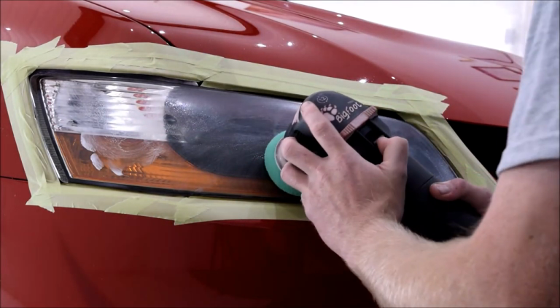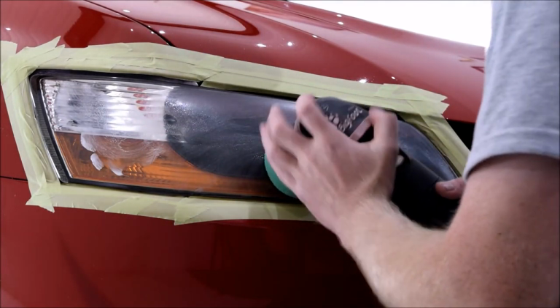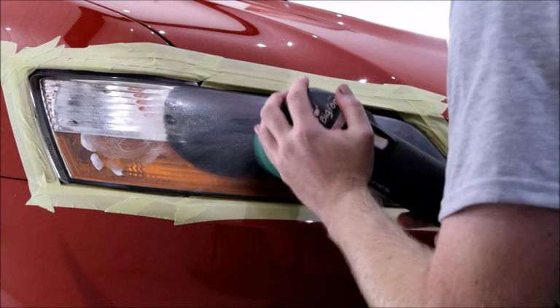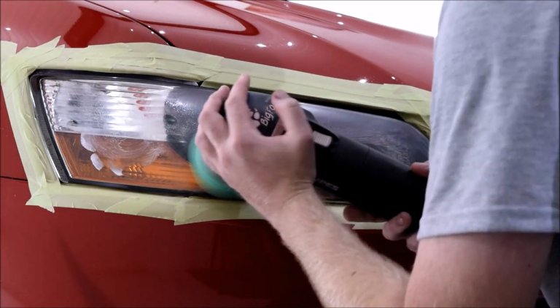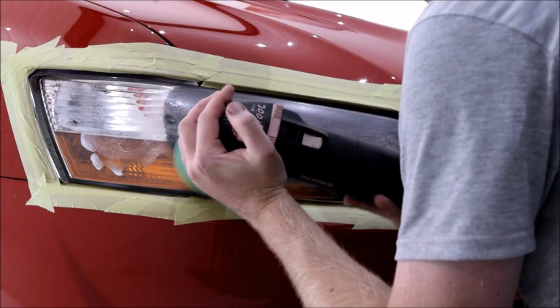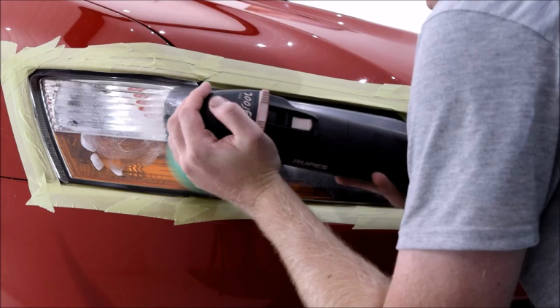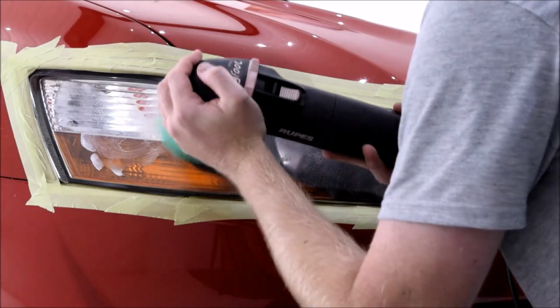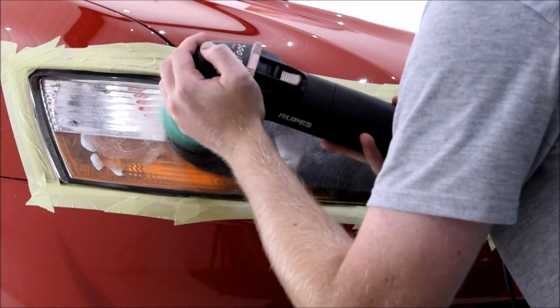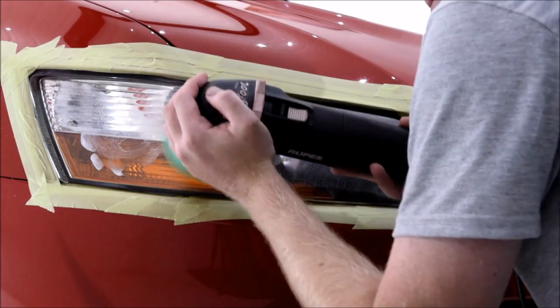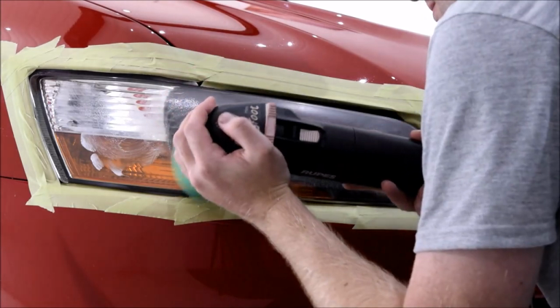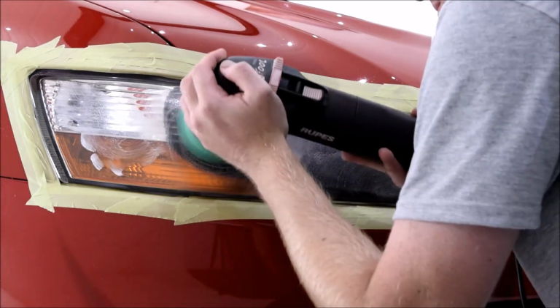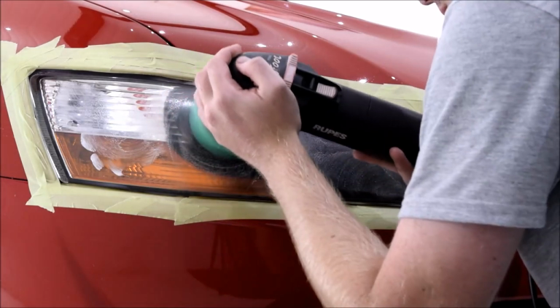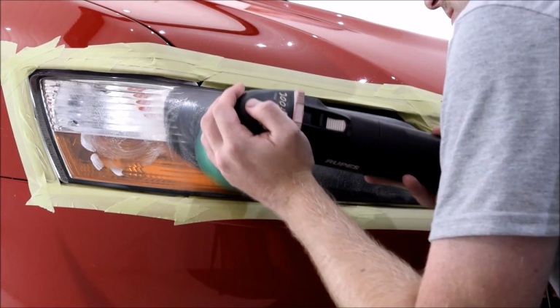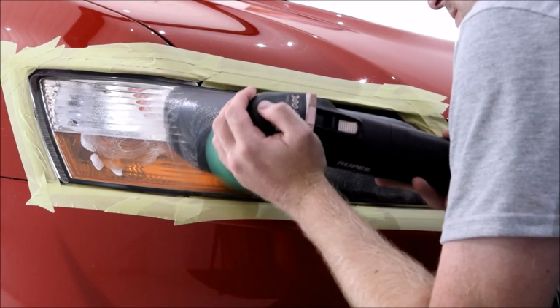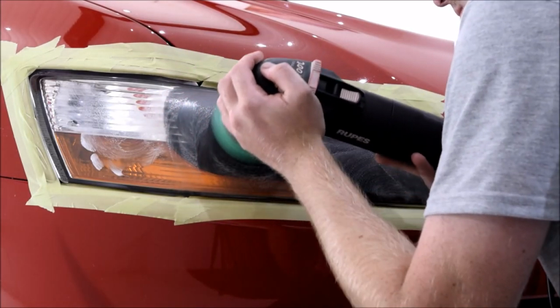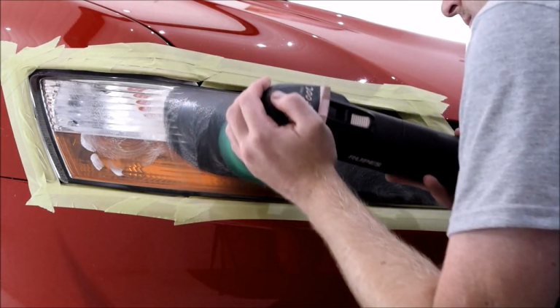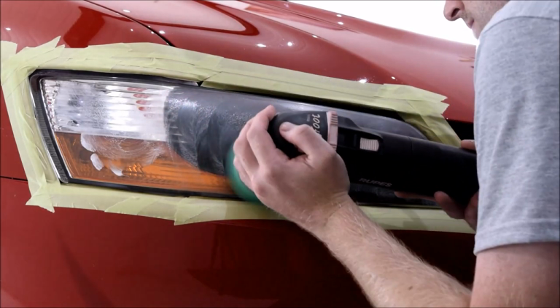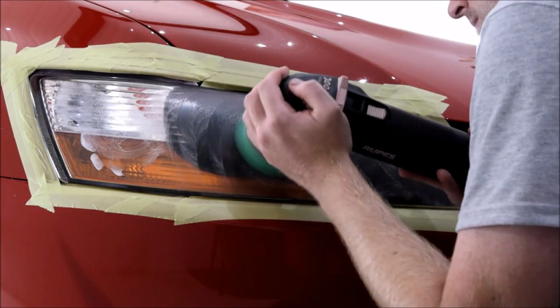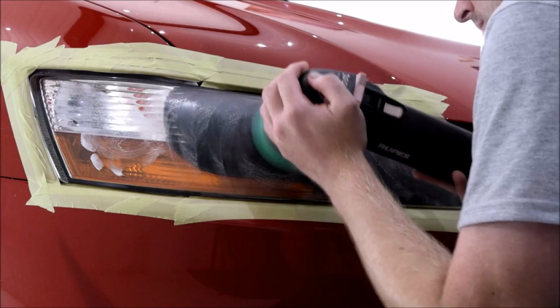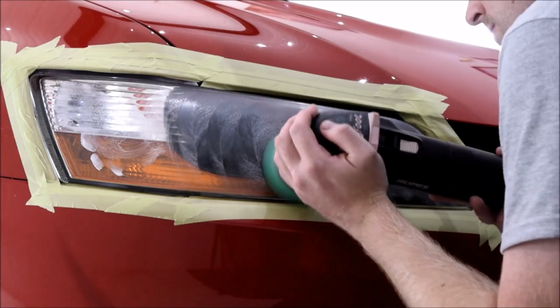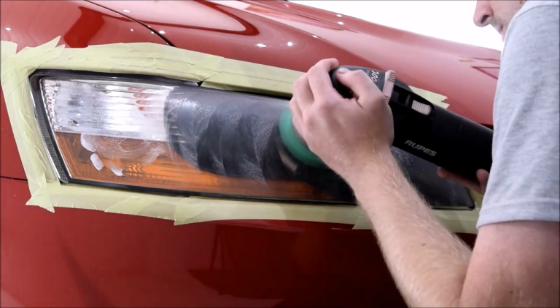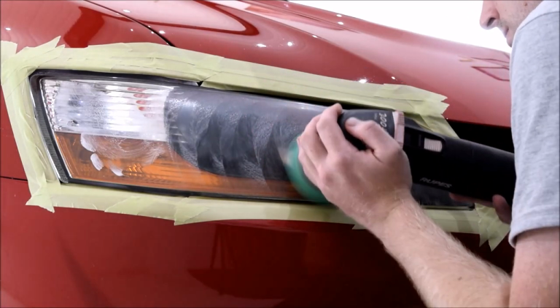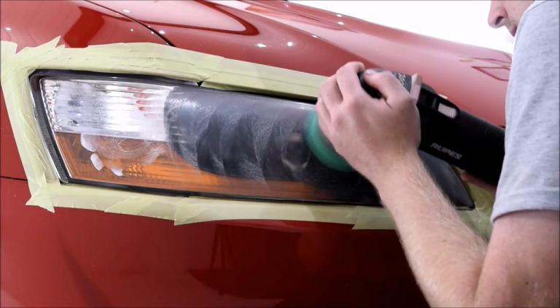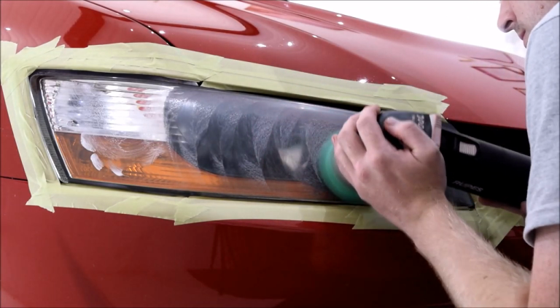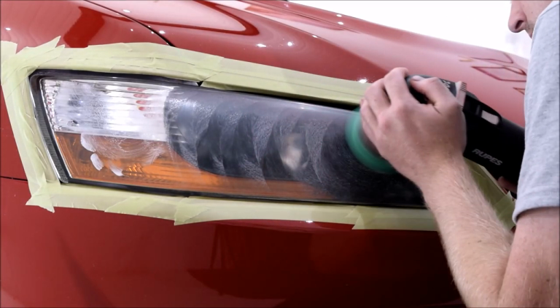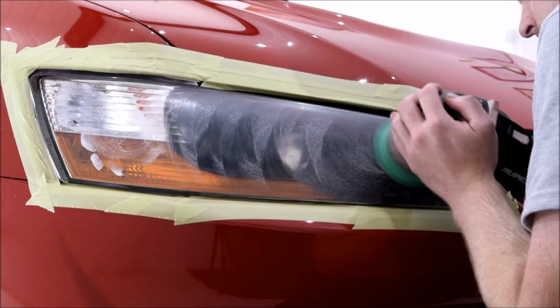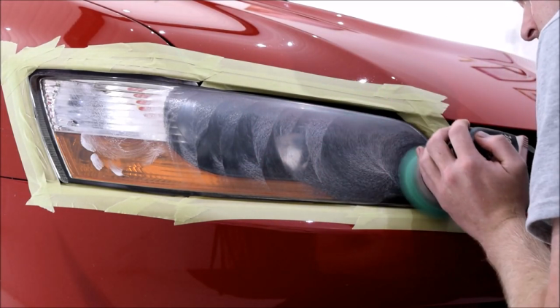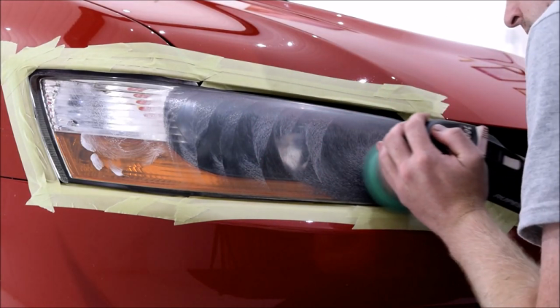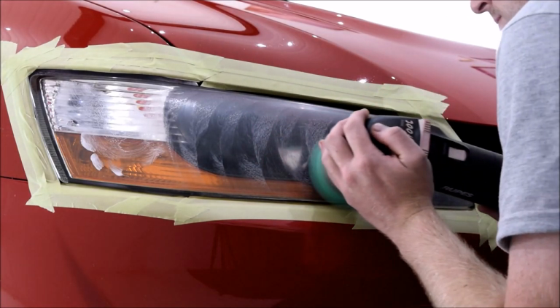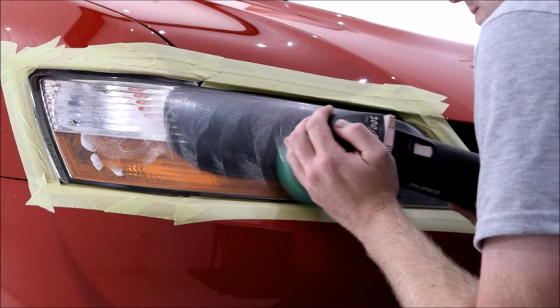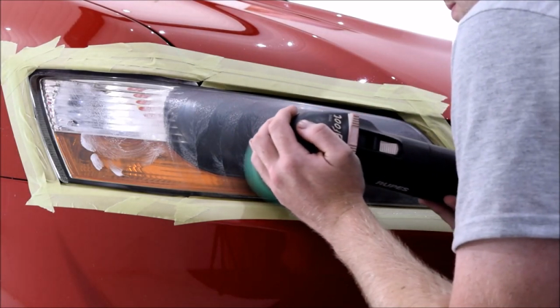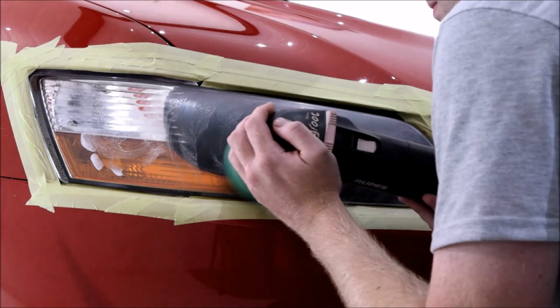Wet sanding the headlights would have been beneficial but not absolutely necessary. This wasn't a huge requirement by the customer, so I opted to machine polish the headlights in two stages to present them in a nice and clean condition.